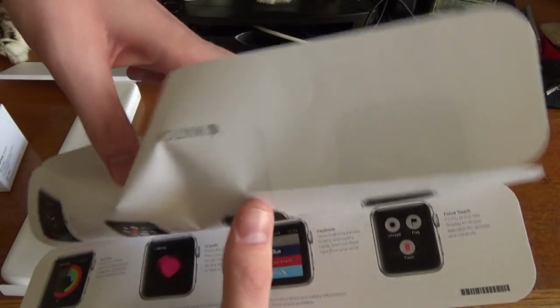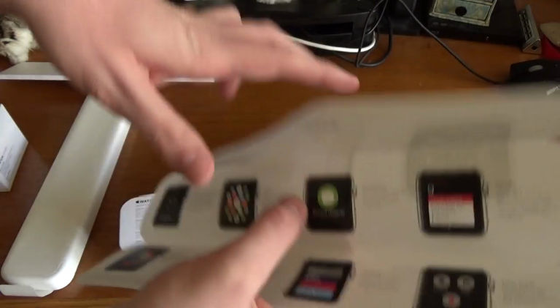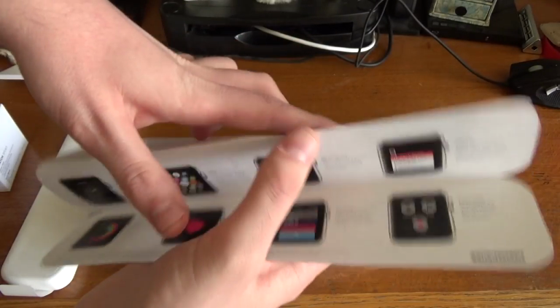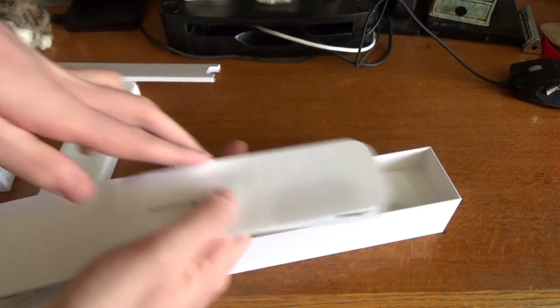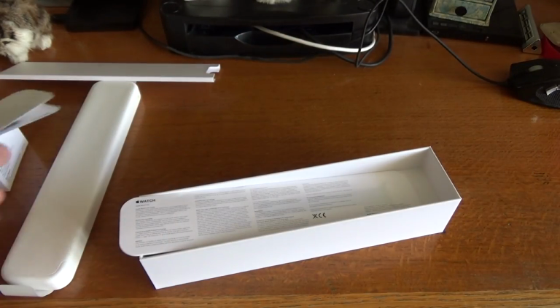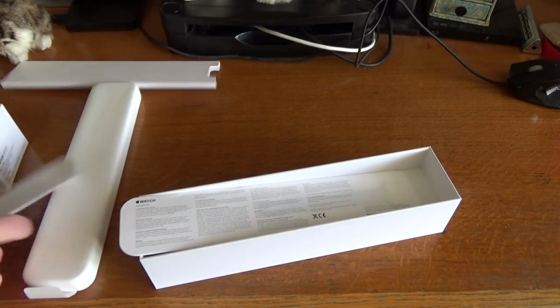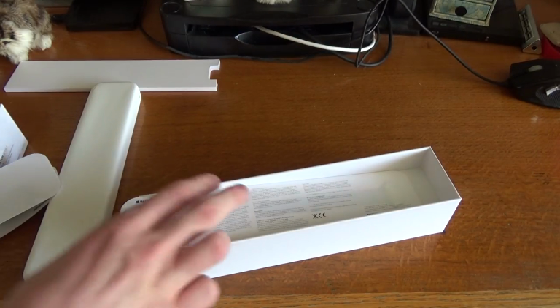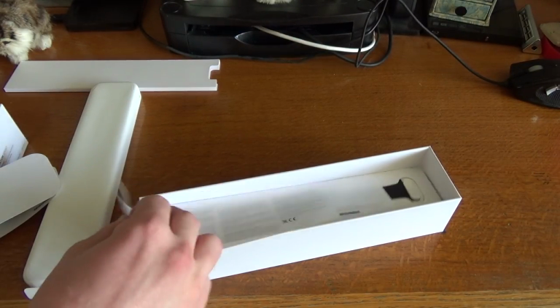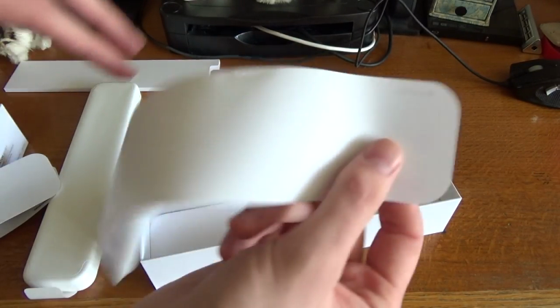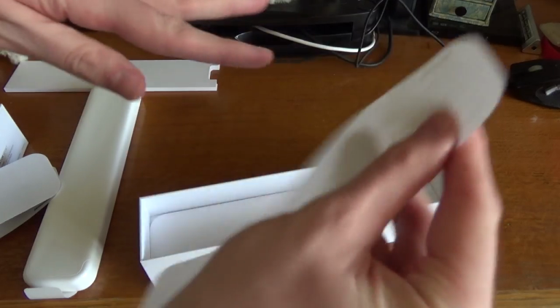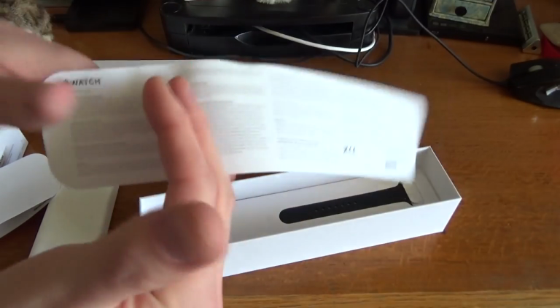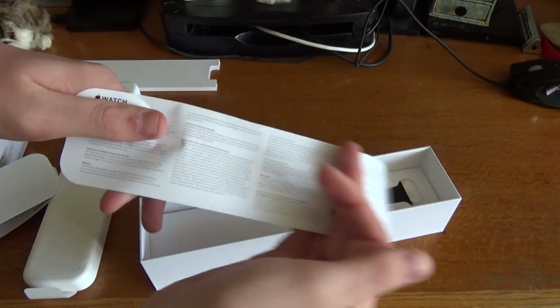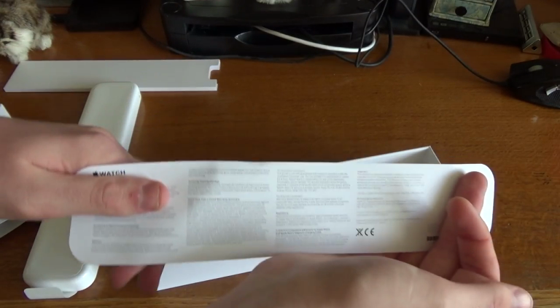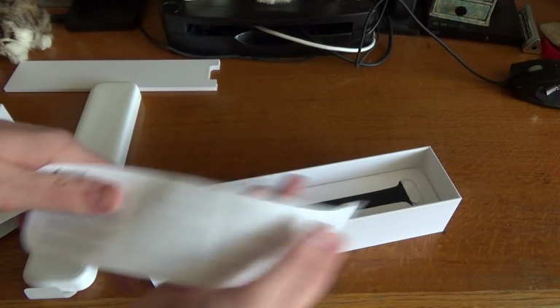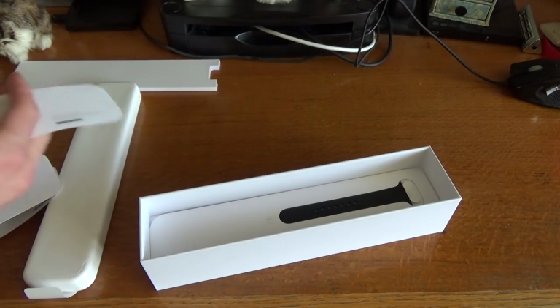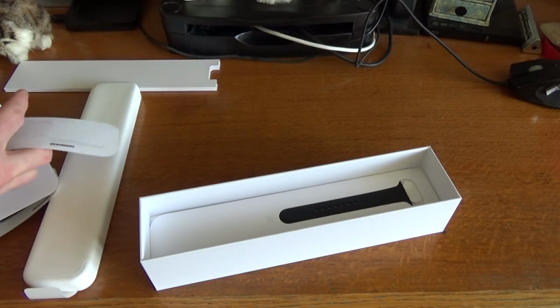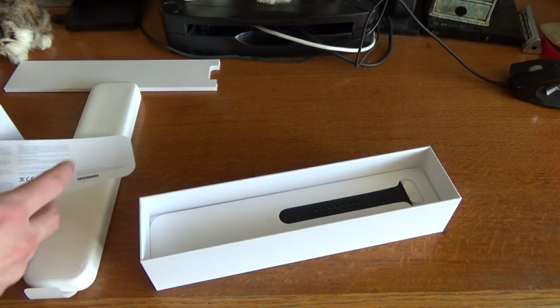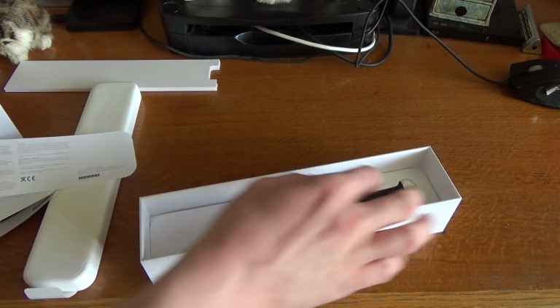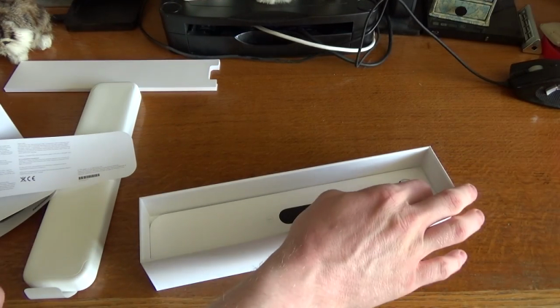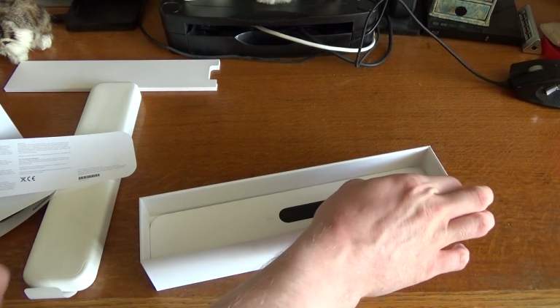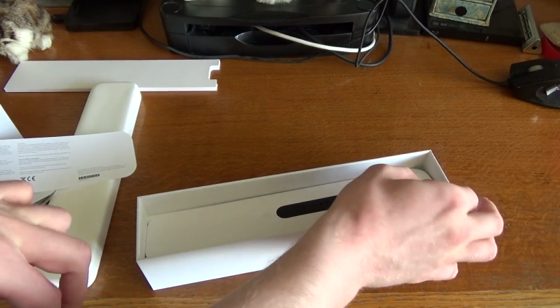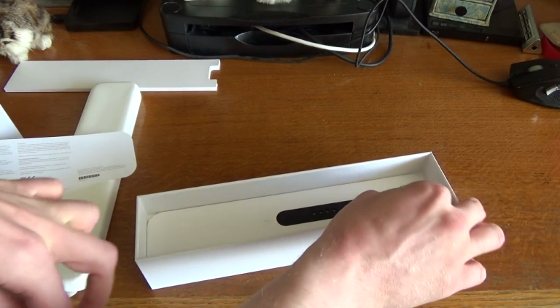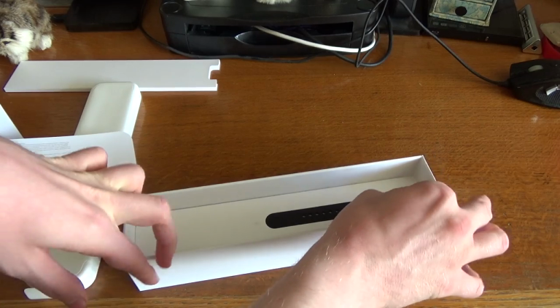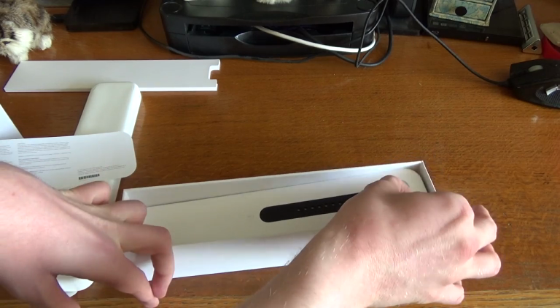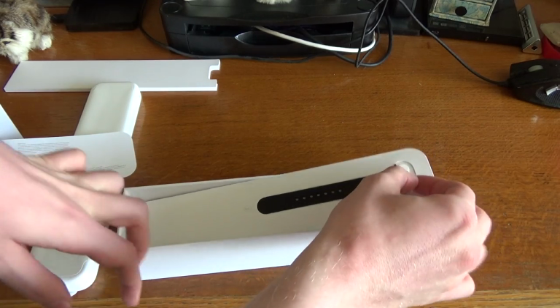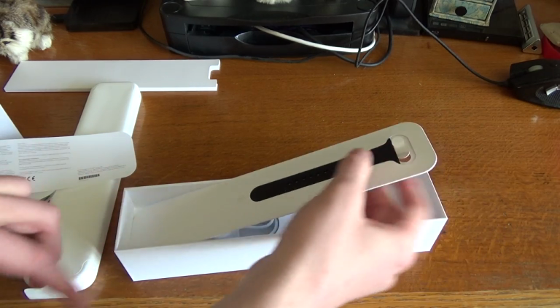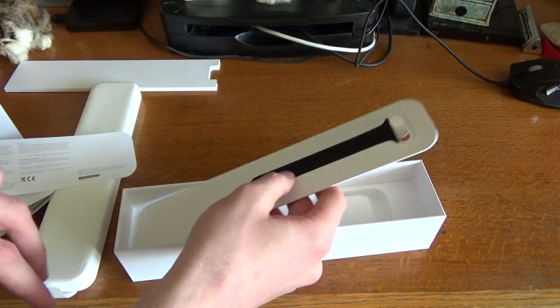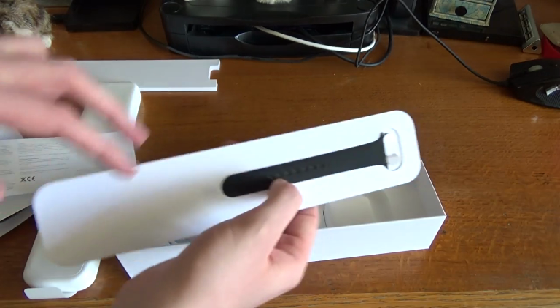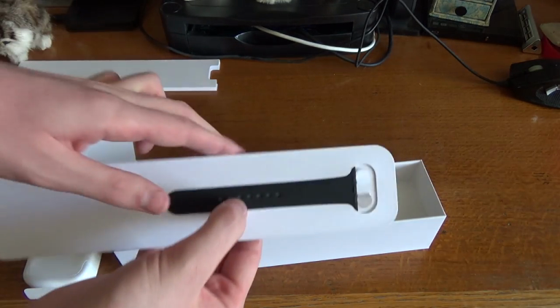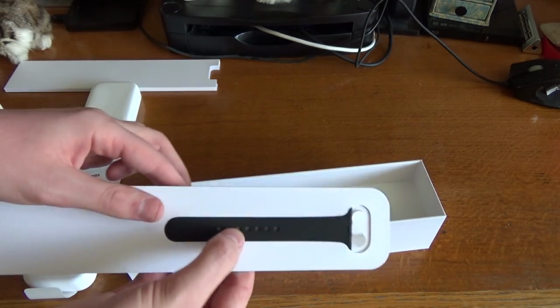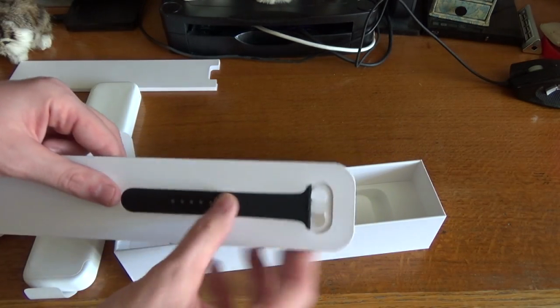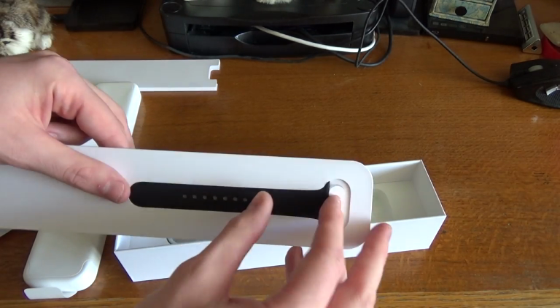I'll pop that to one side. It's got some legal information there, but no Apple stickers — which is a shame. It's classed as an iPhone accessory, so you don't get any Apple stickers with it.